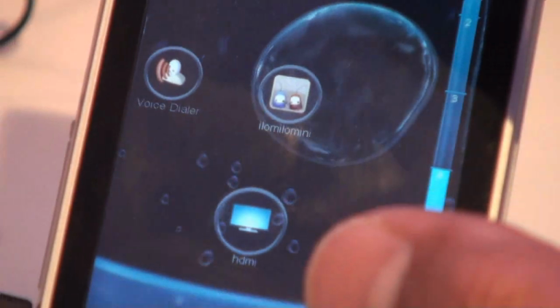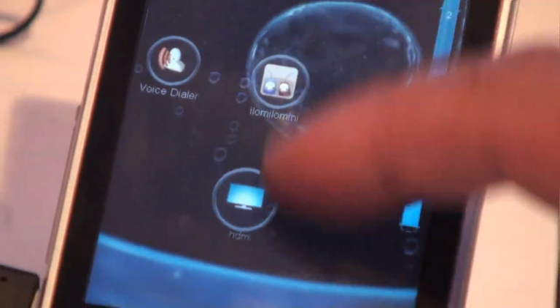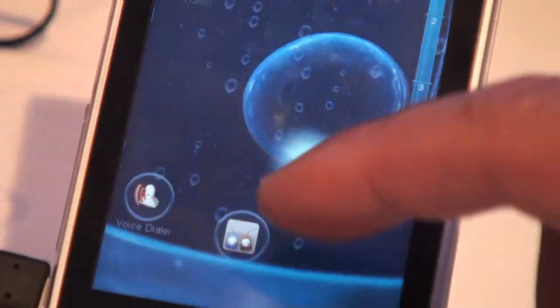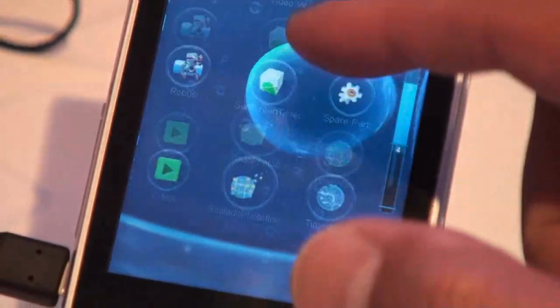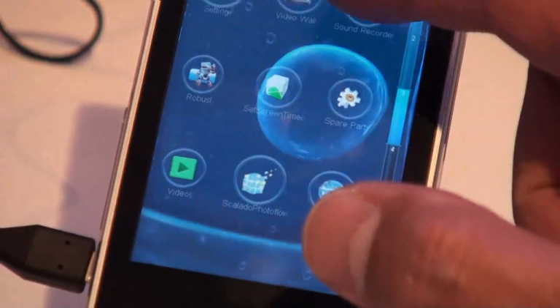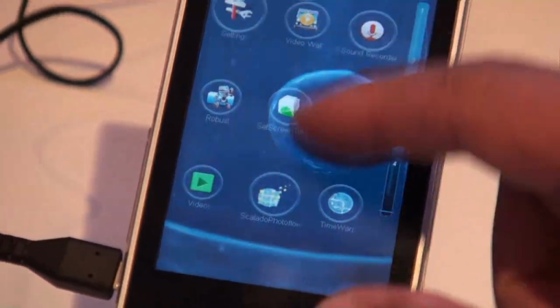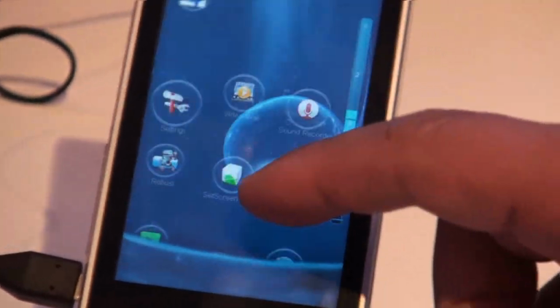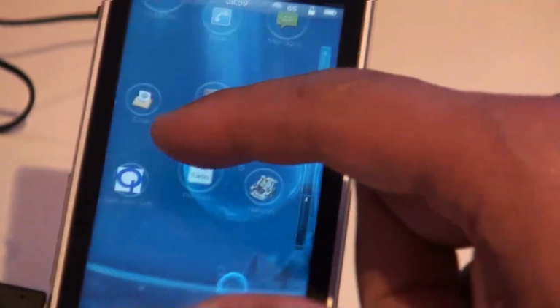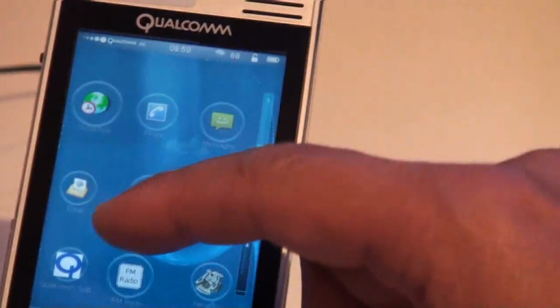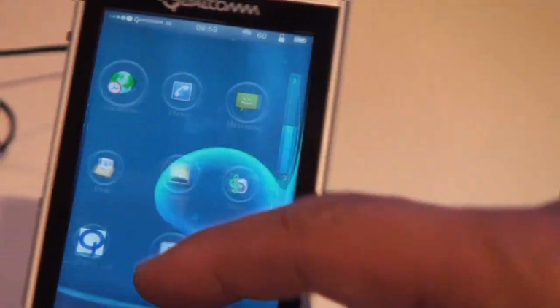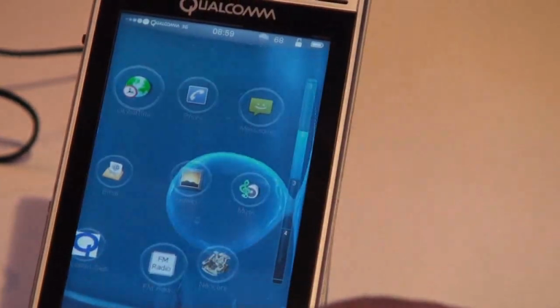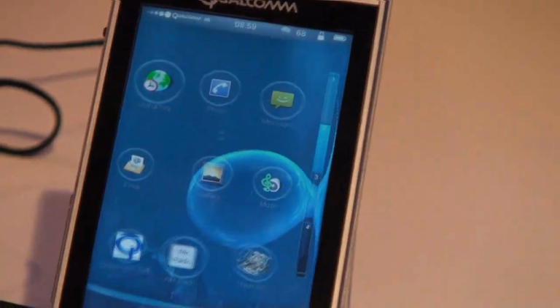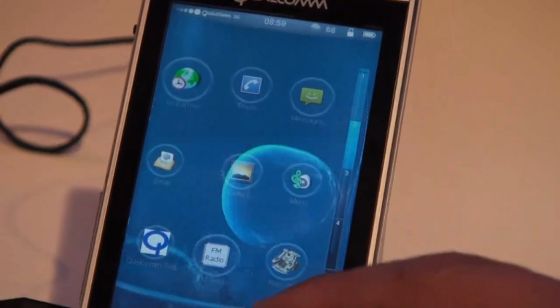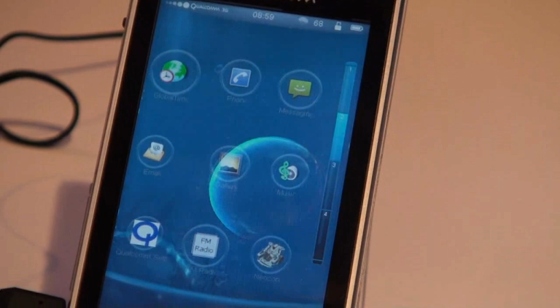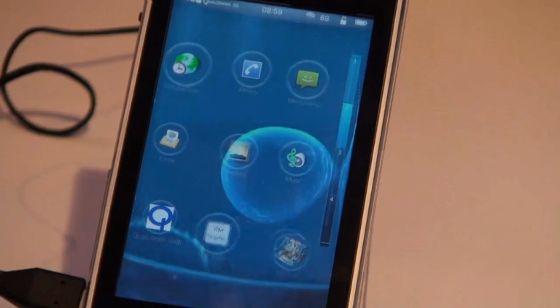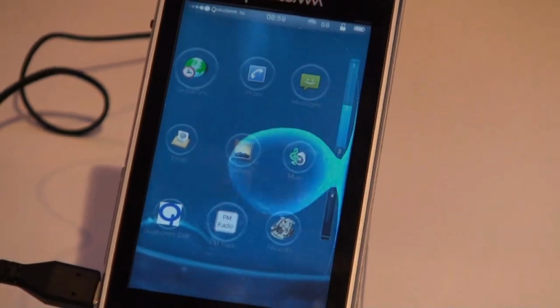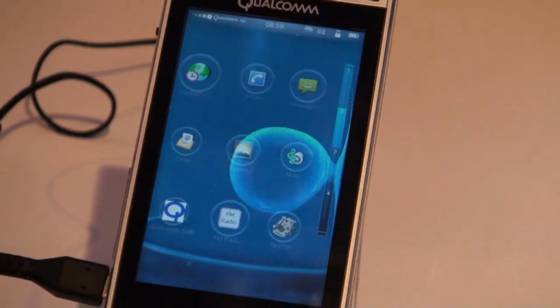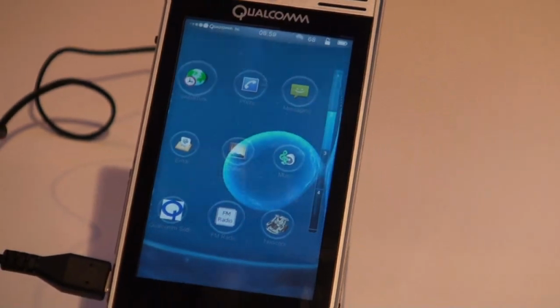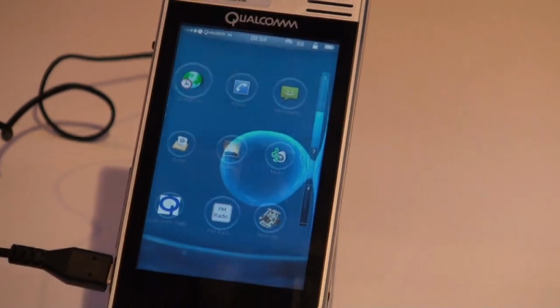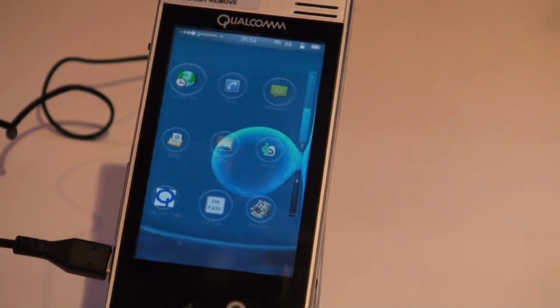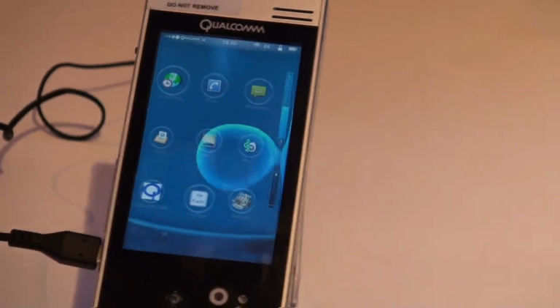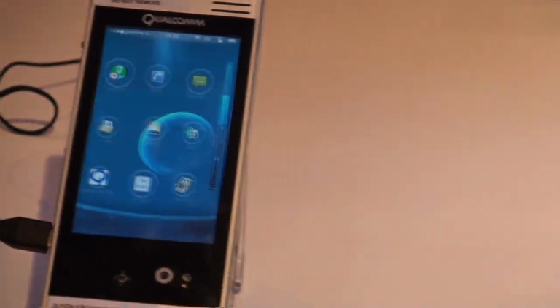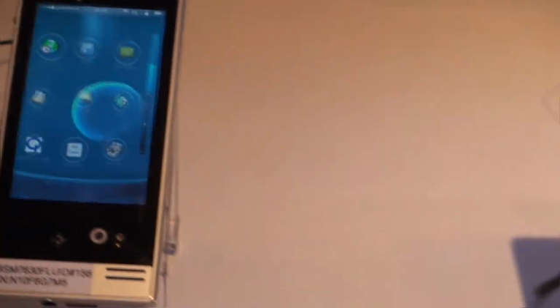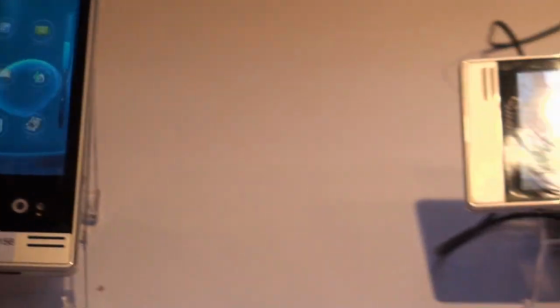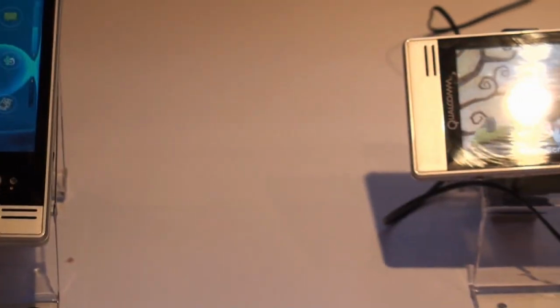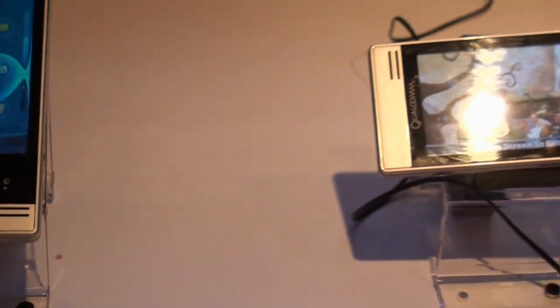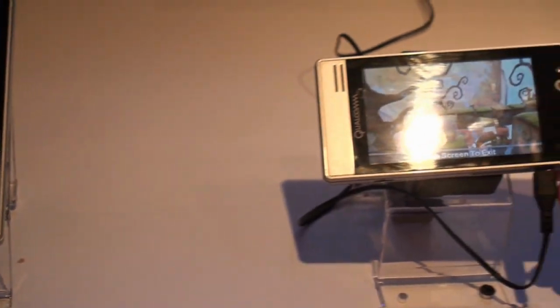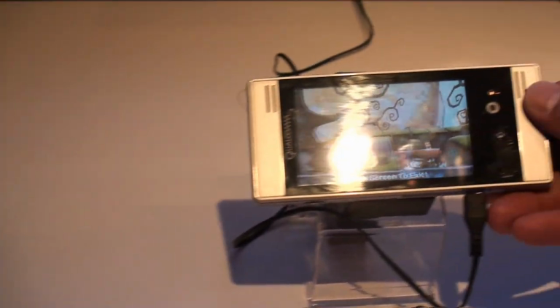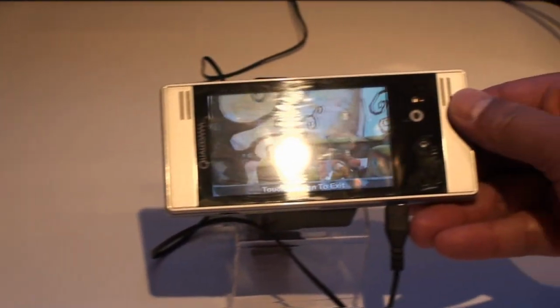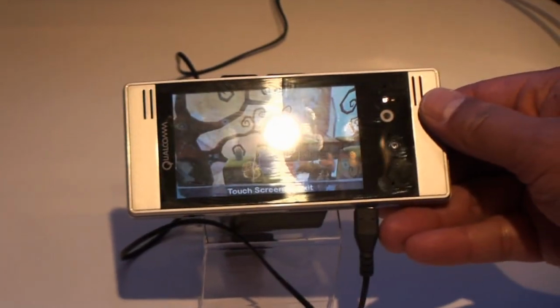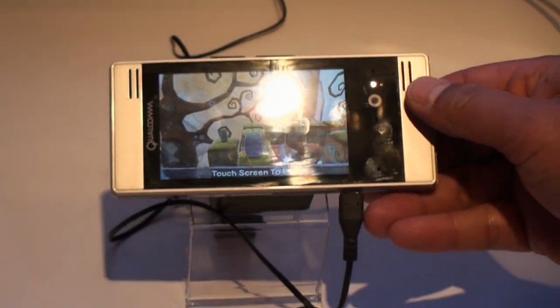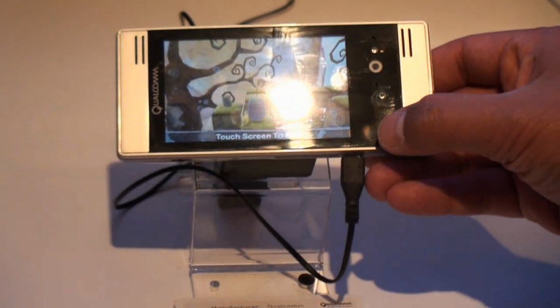Android, the popular OS for smartphones. And as I said, we're here showing an example of the graphics capability running a video game.